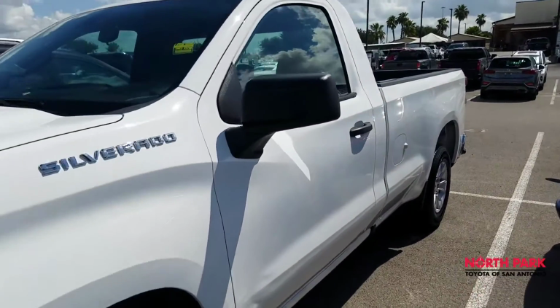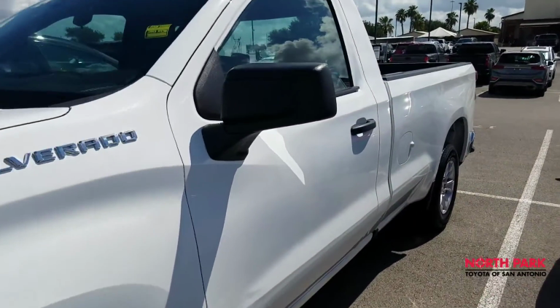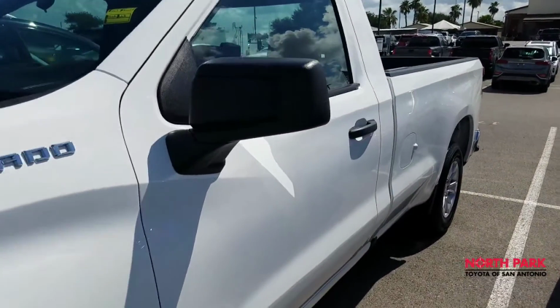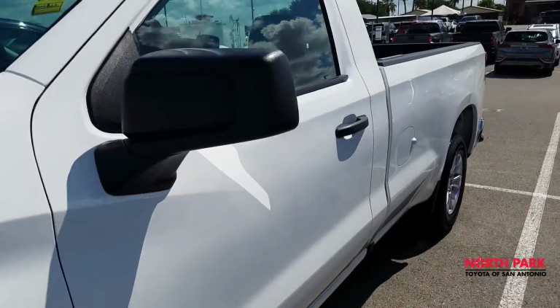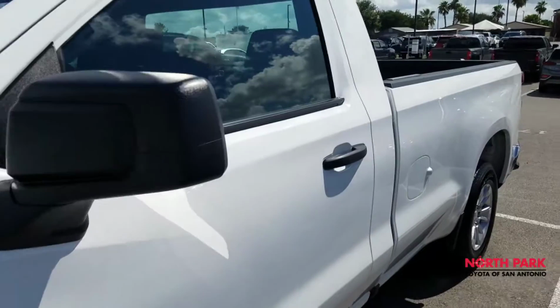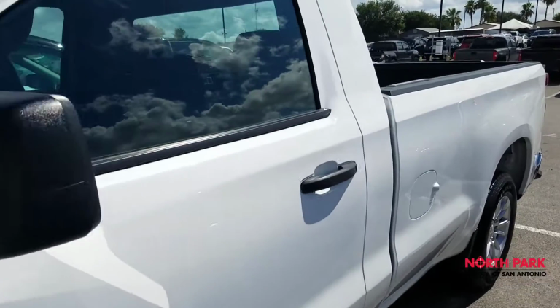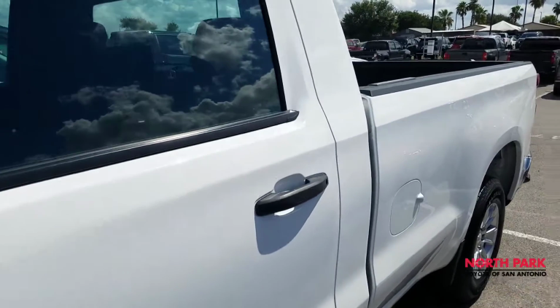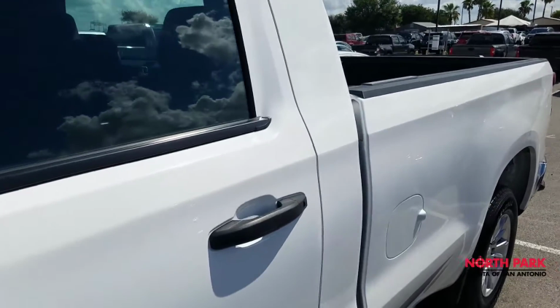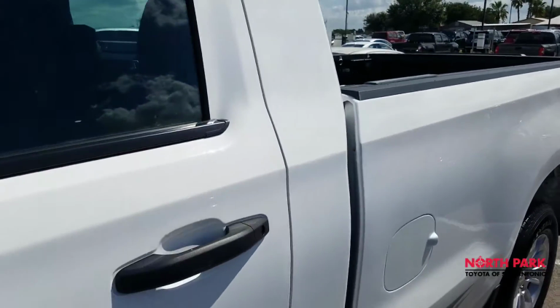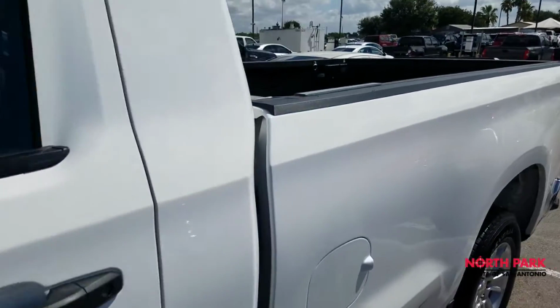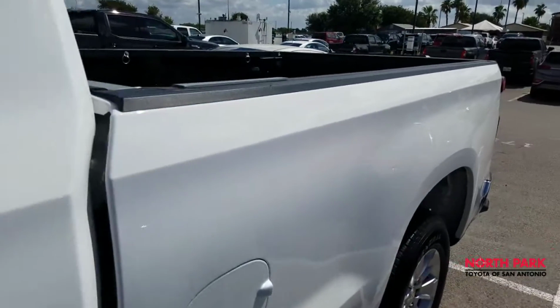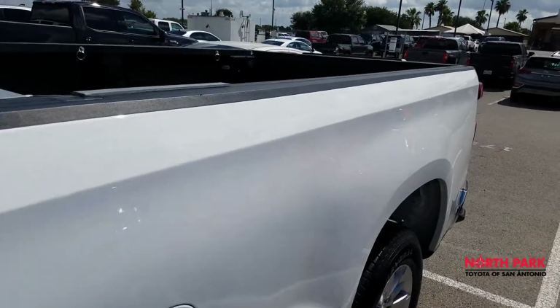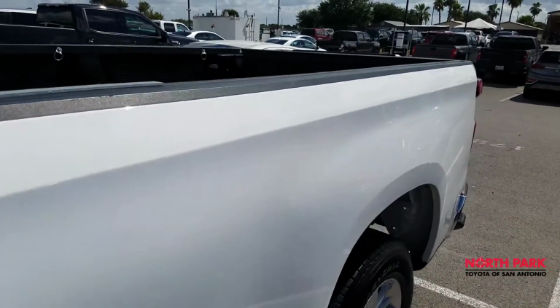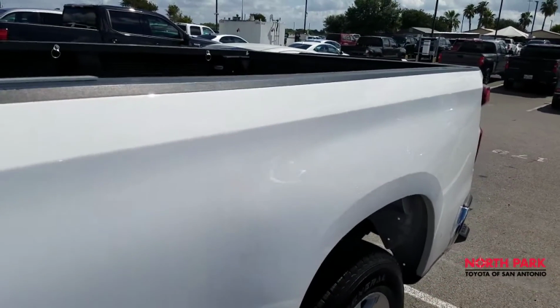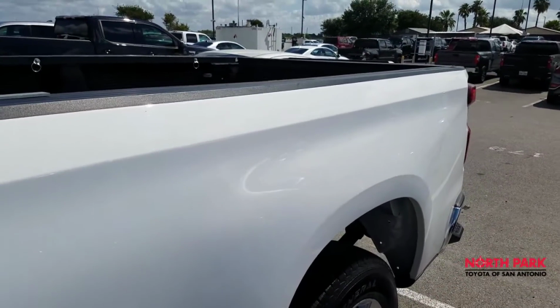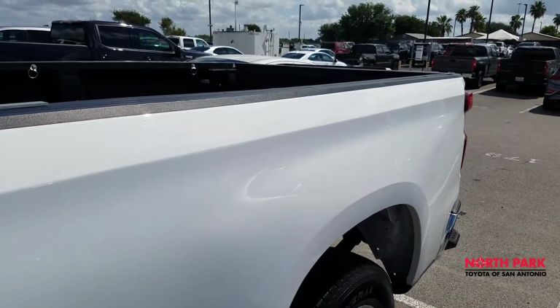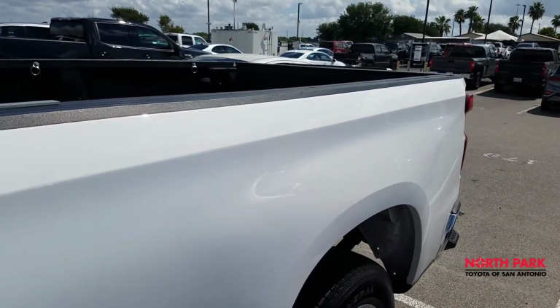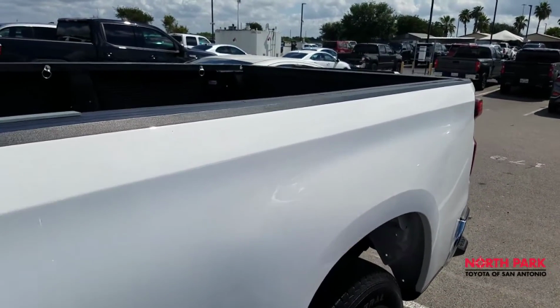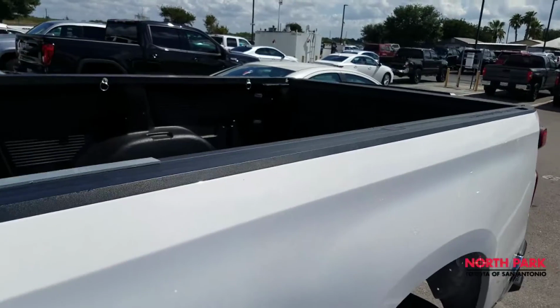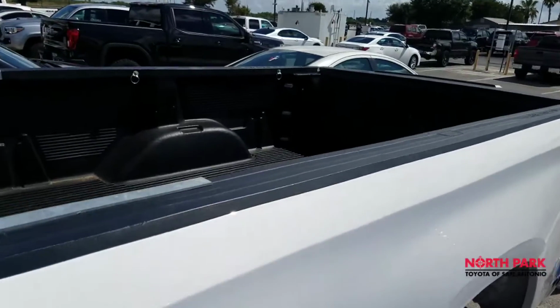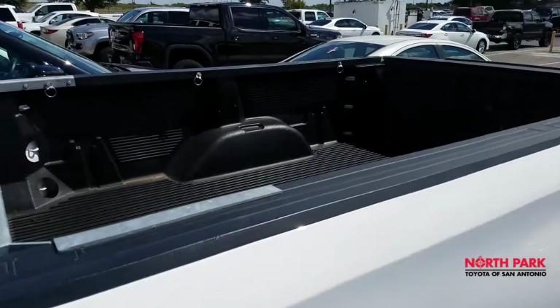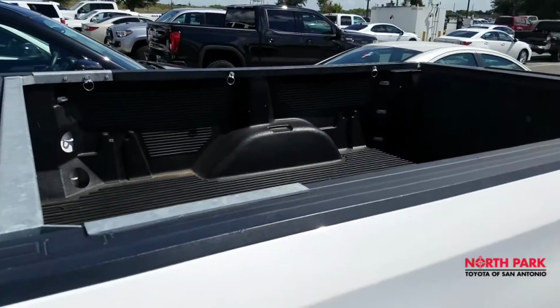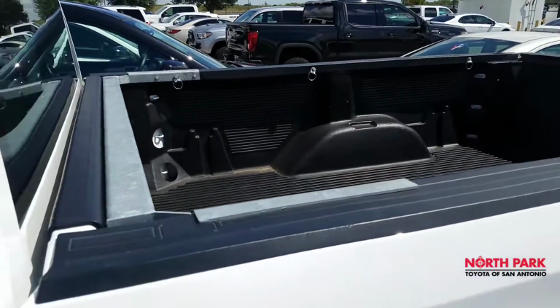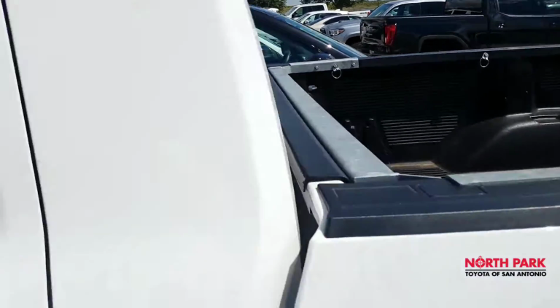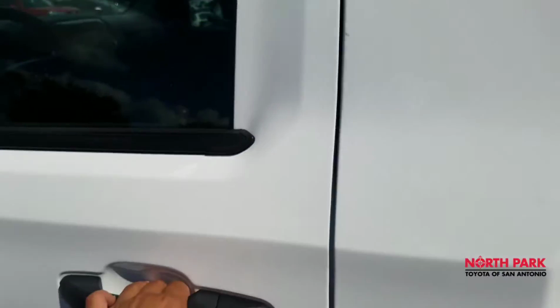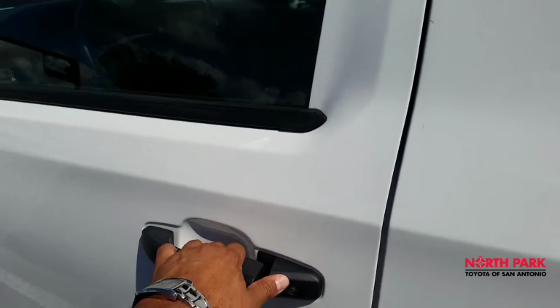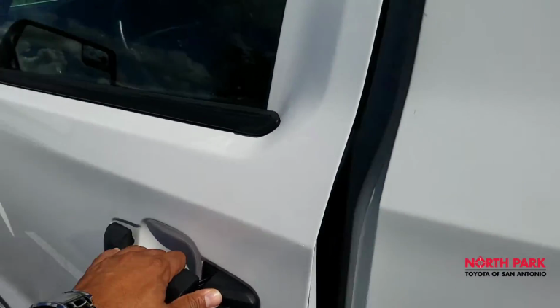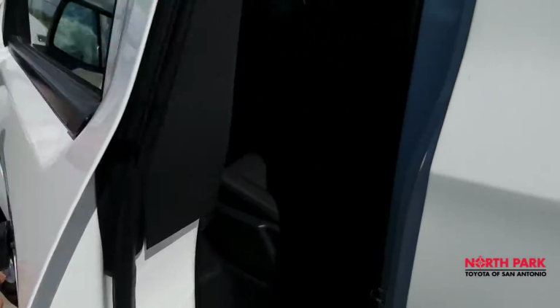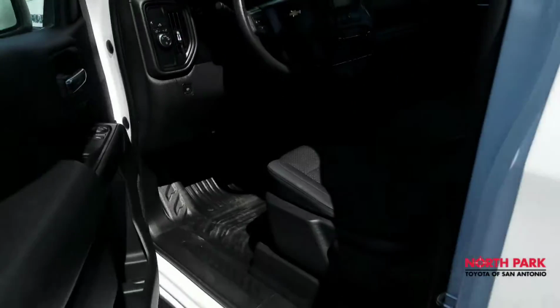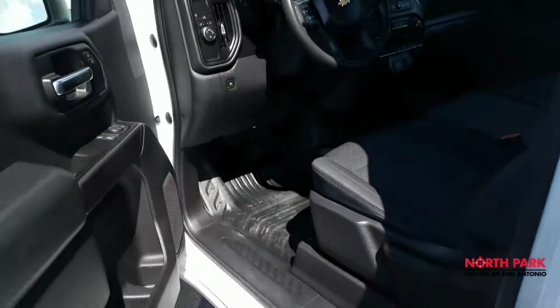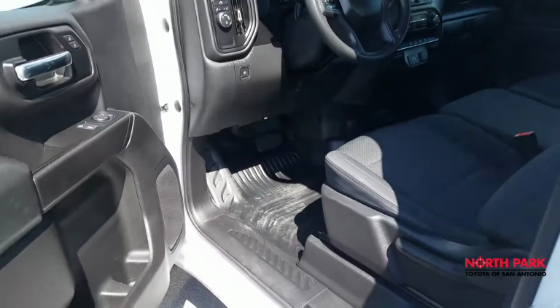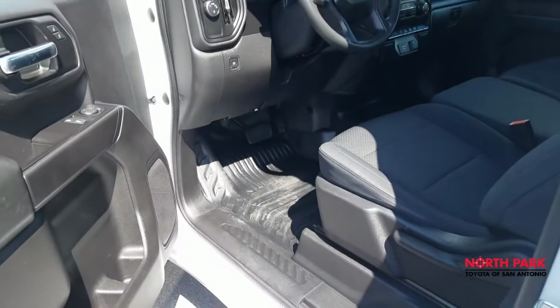For all intents and purposes, it's still a brand new car. Make ready has the key to this vehicle, so I wasn't sure if we'd be able to open it to see inside — but luckily, we can.